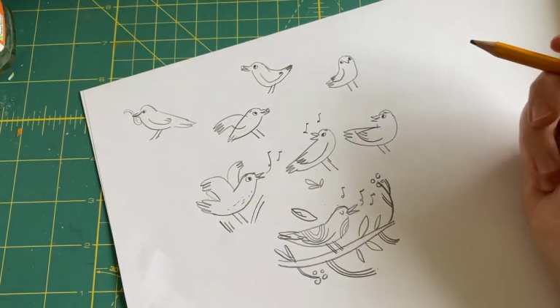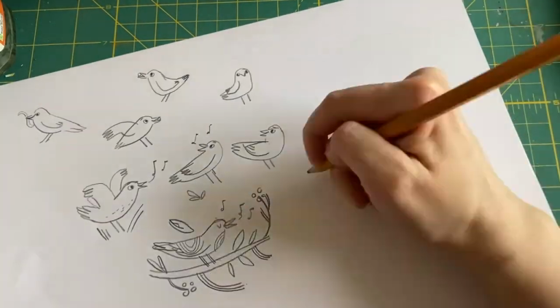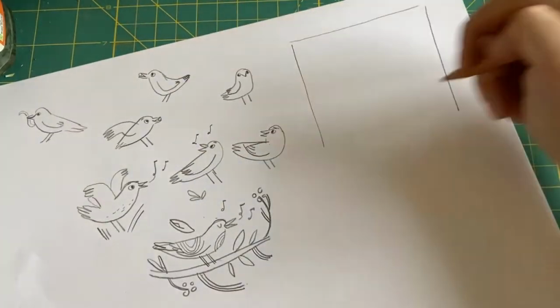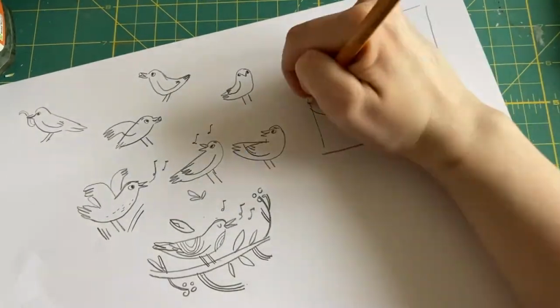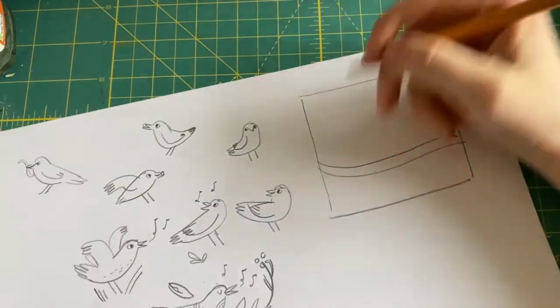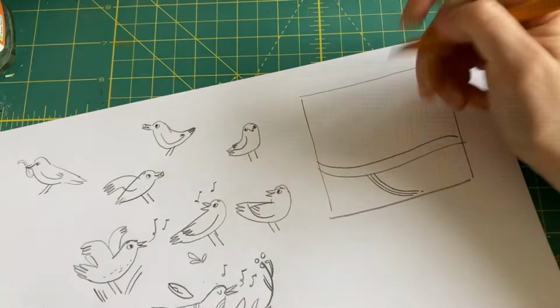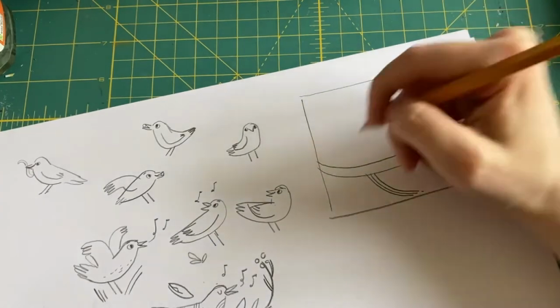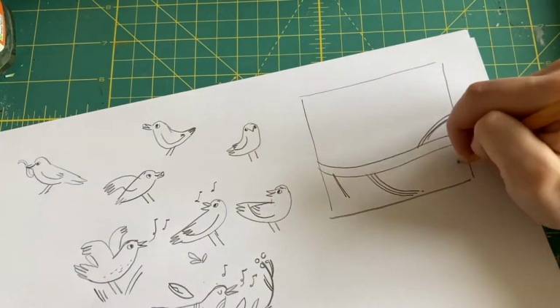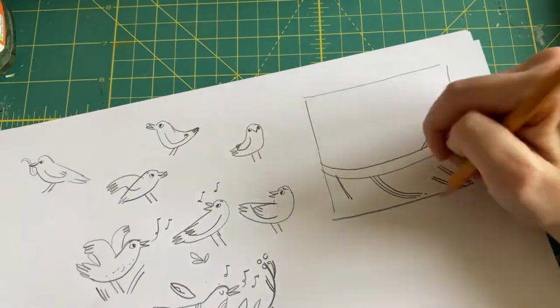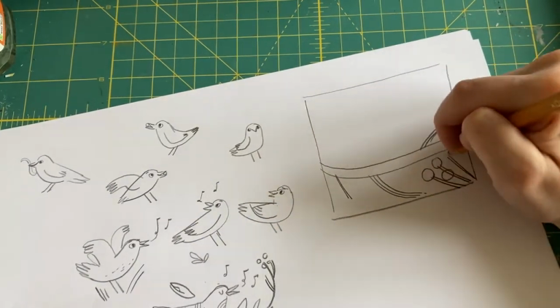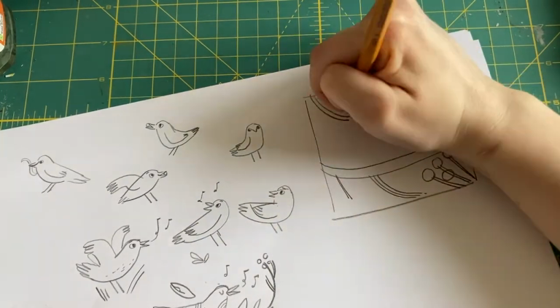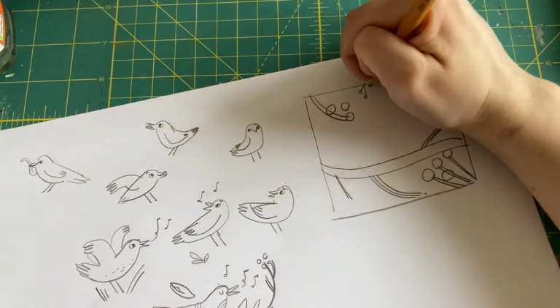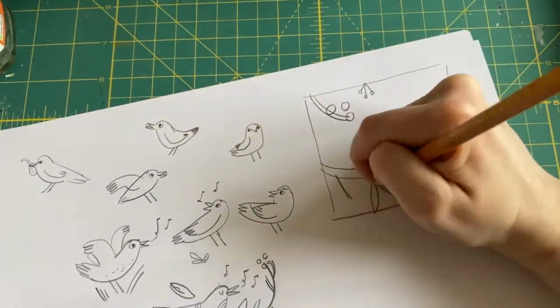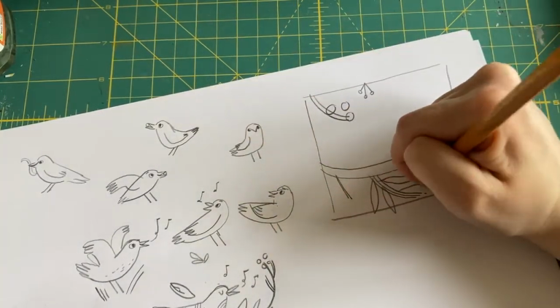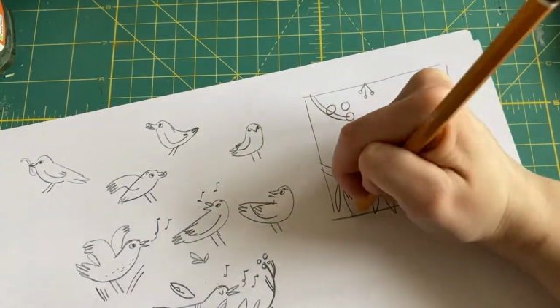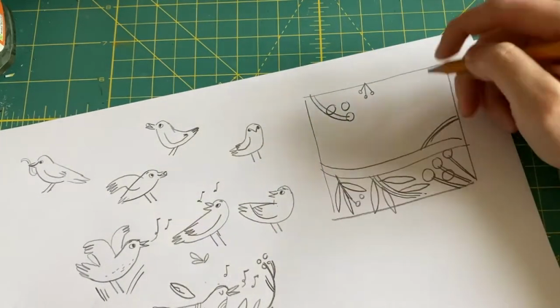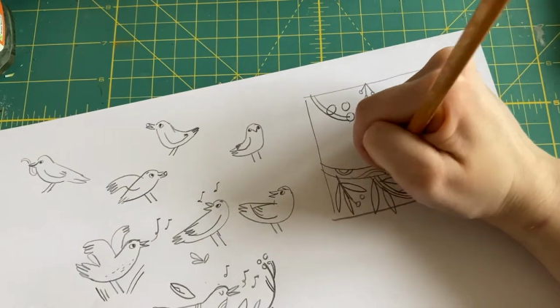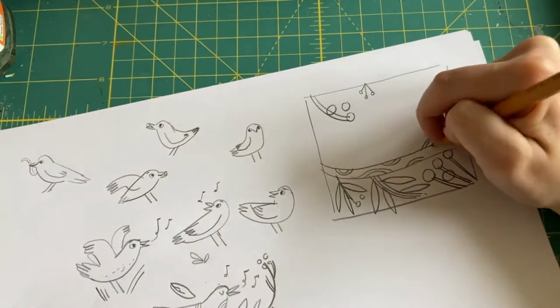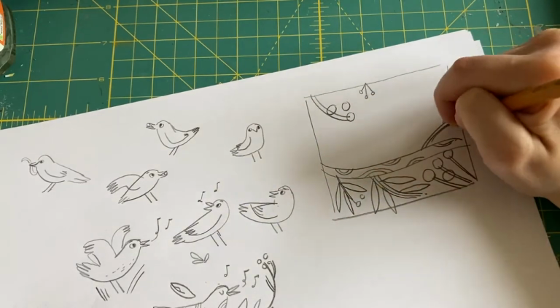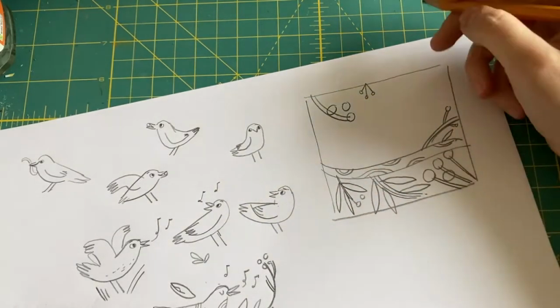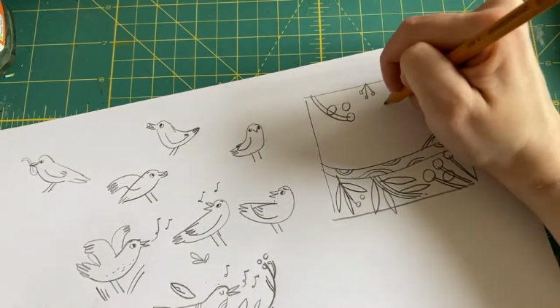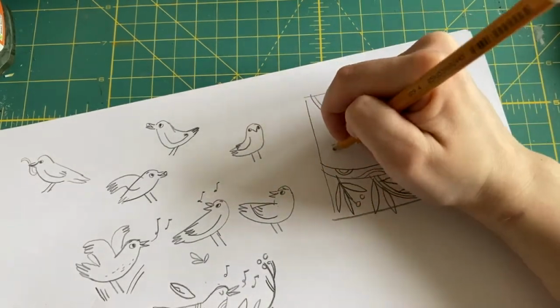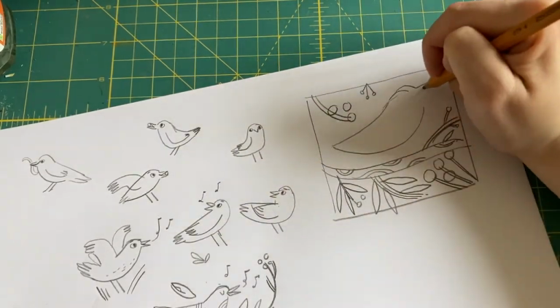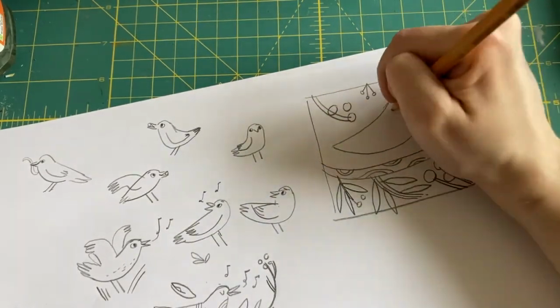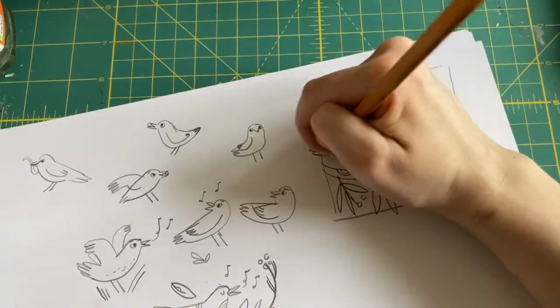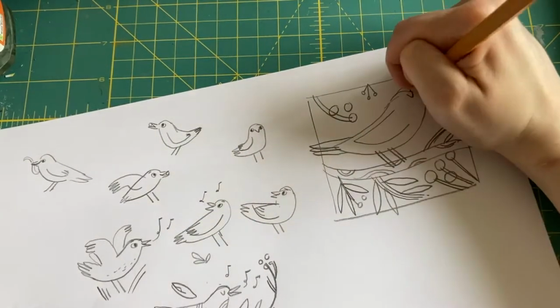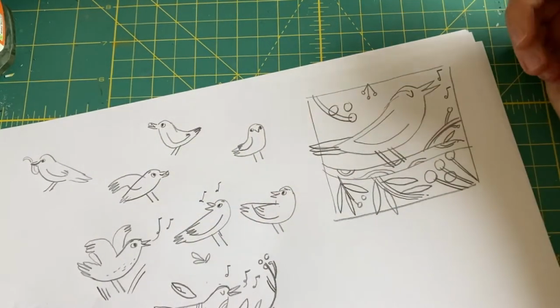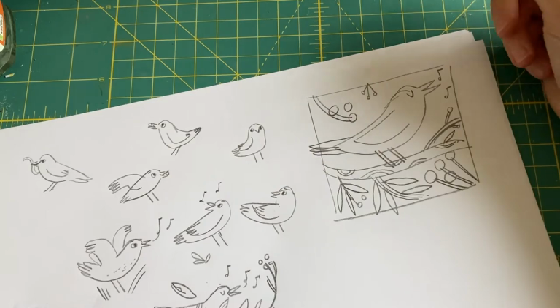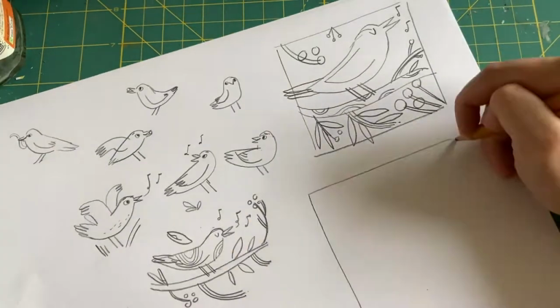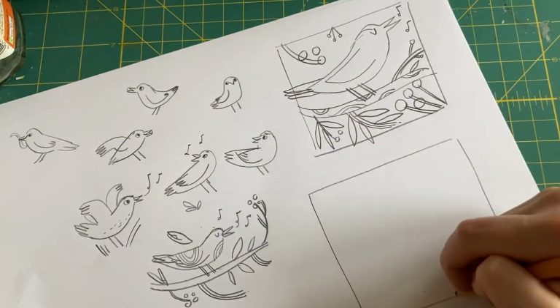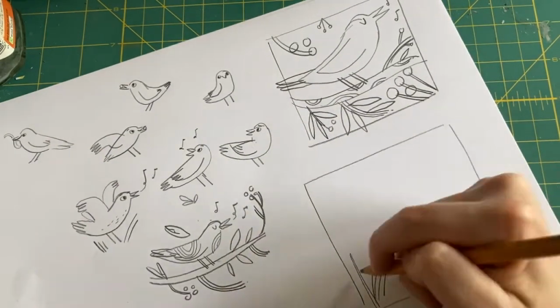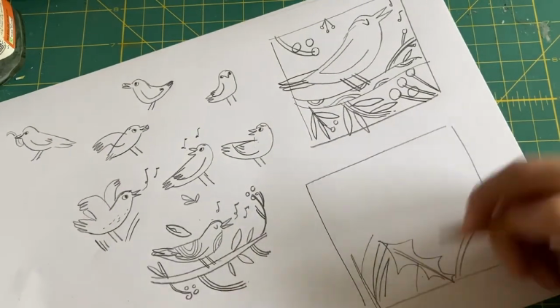Then I move on to making a rough idea of what I want the finished piece to look like. Blackbirds love rowan trees and love eating their berries, so I thought that might be a good idea. Thumbnail as many ideas as you would like. There's no wrong answers — just follow your gut.